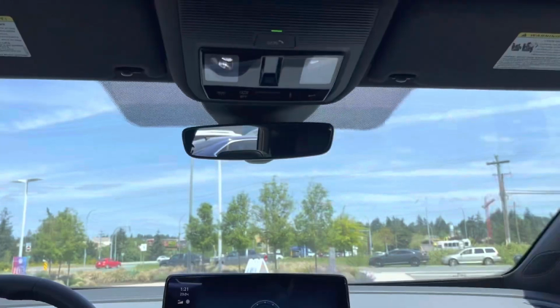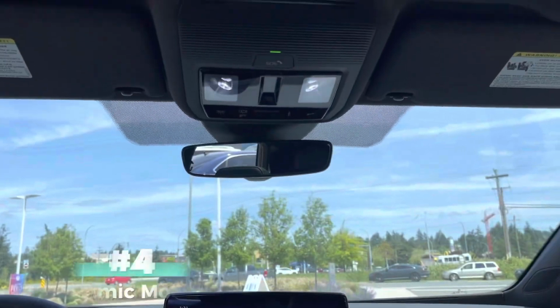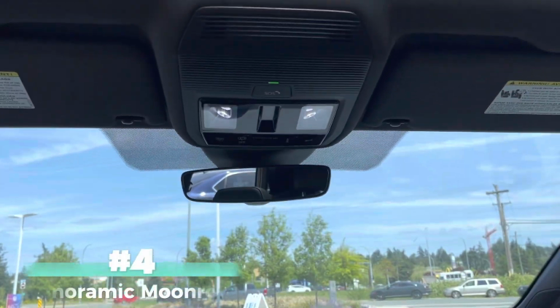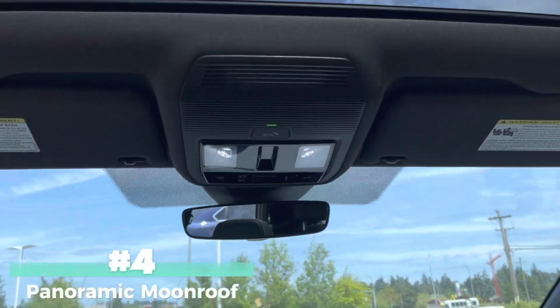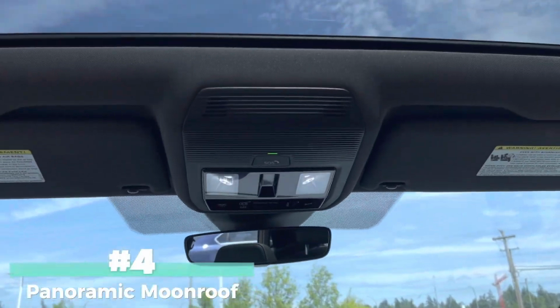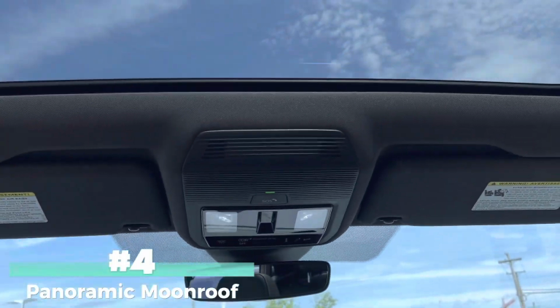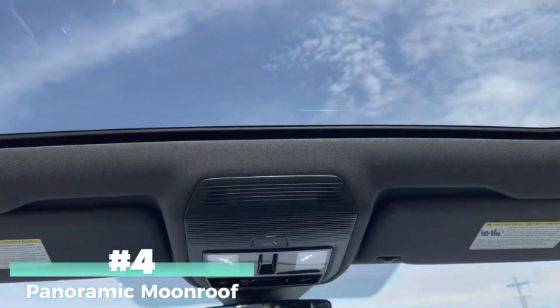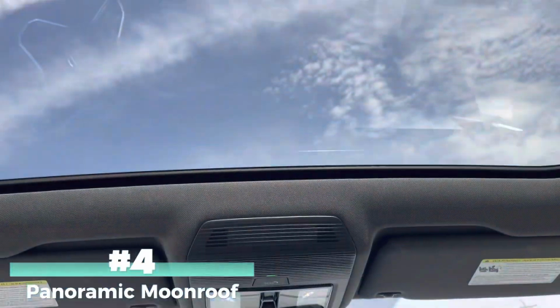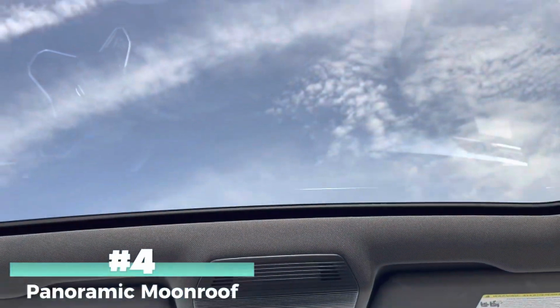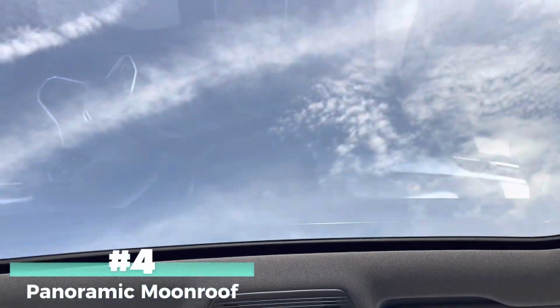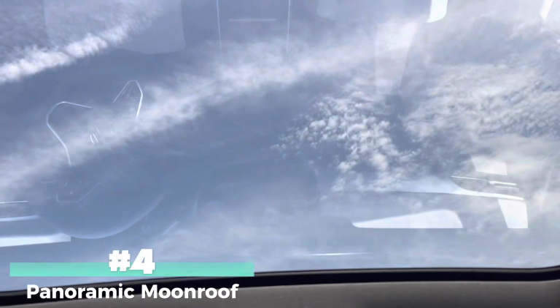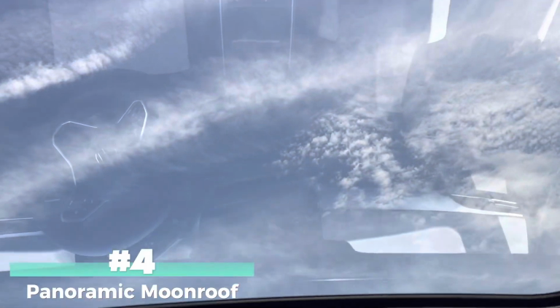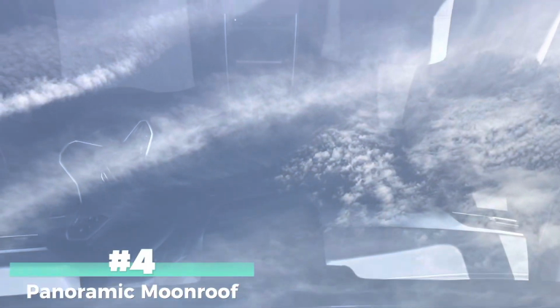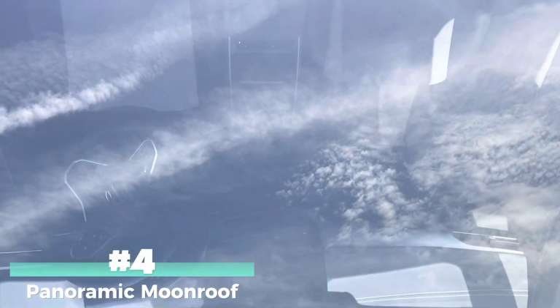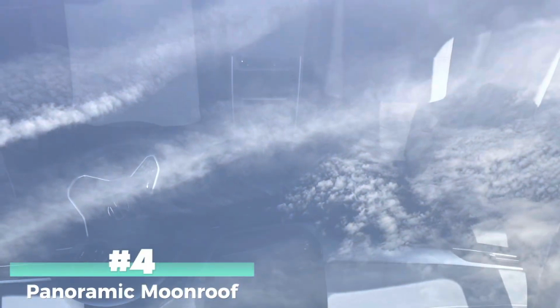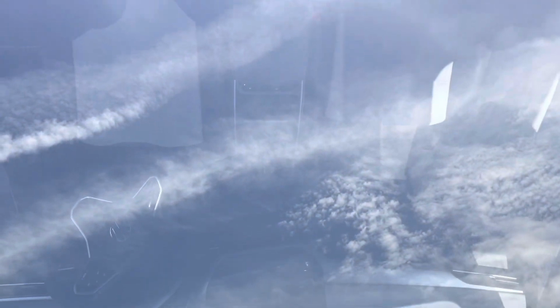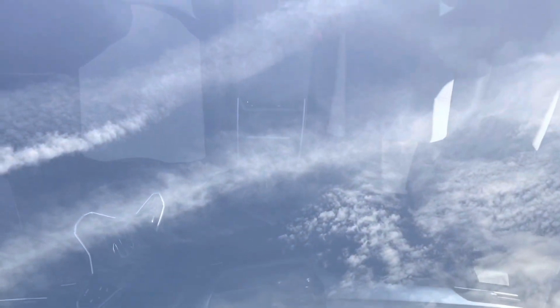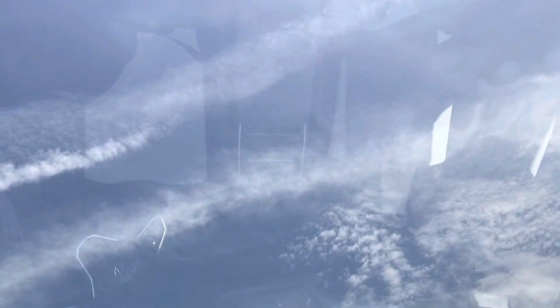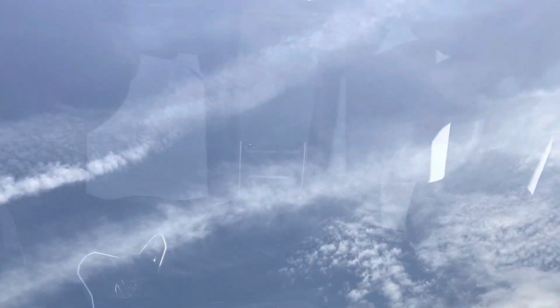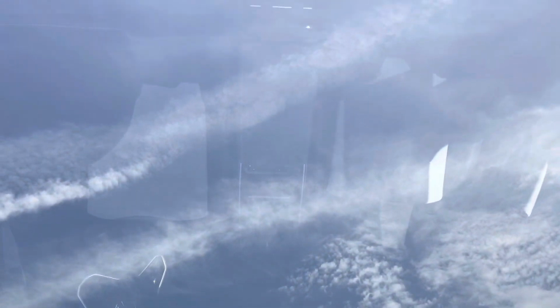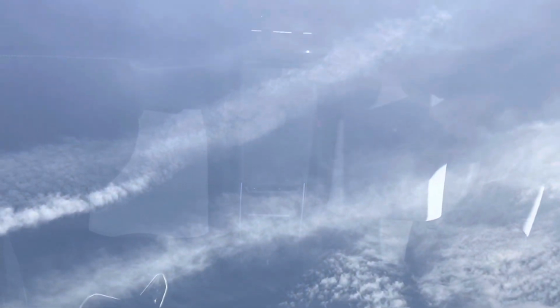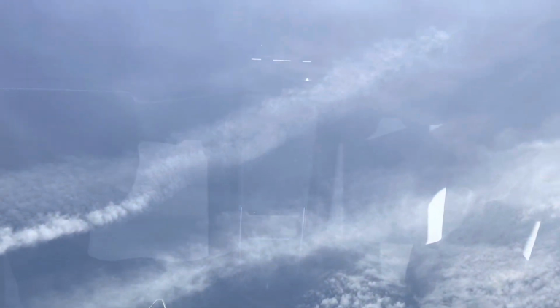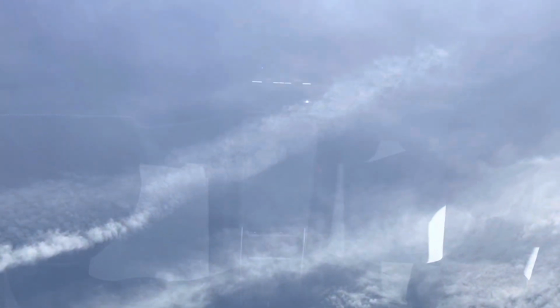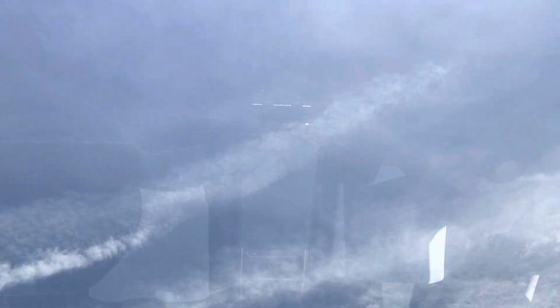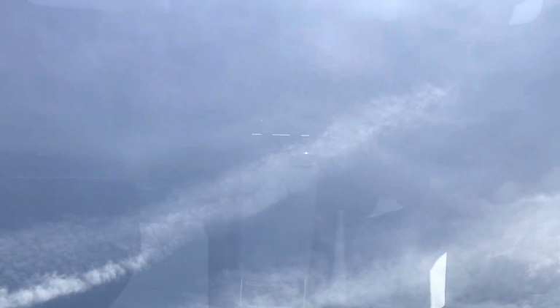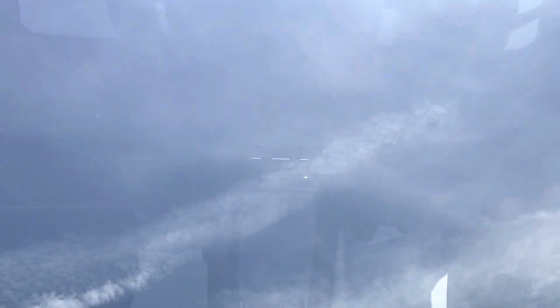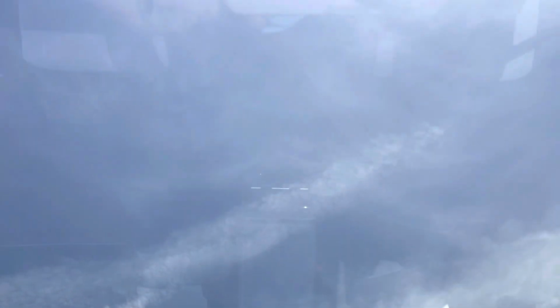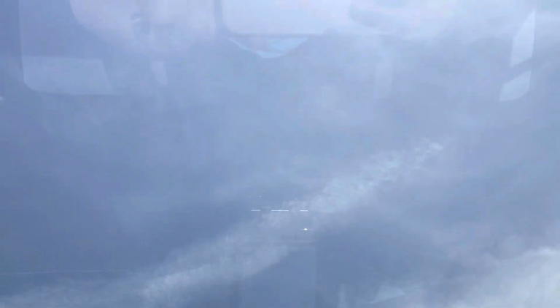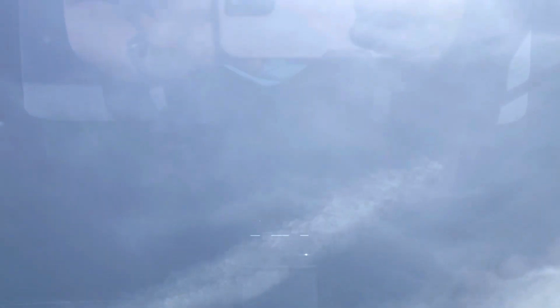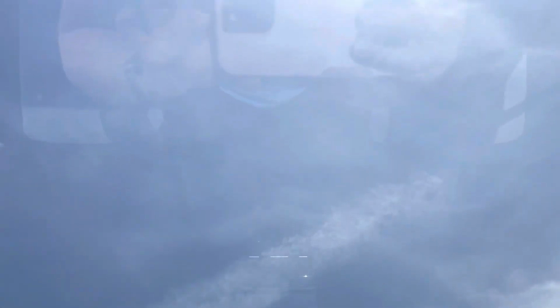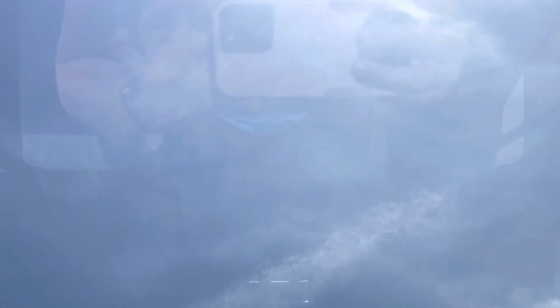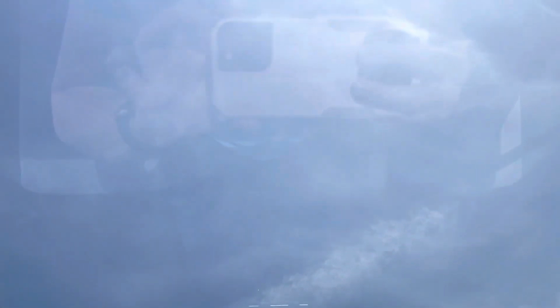Number four, you have the option of getting this beautiful panoramic moon roof that brings so much light into this vehicle.